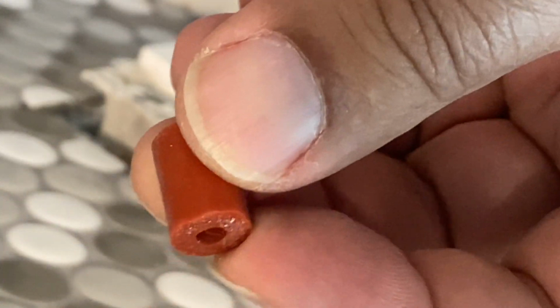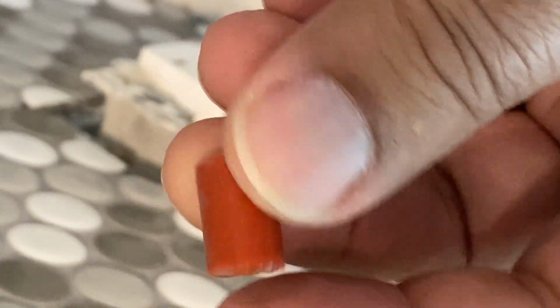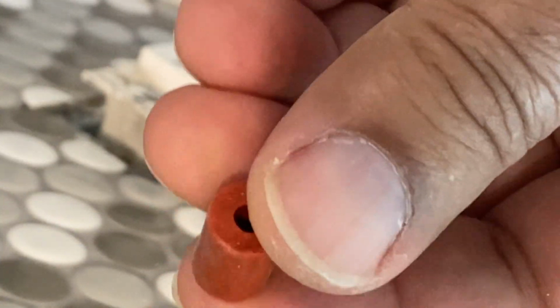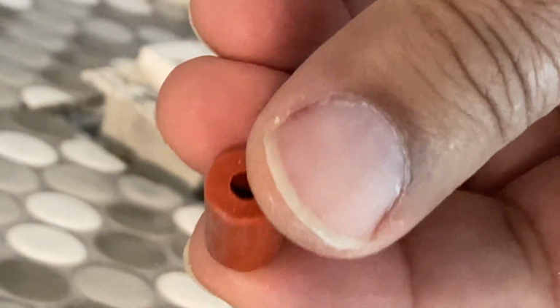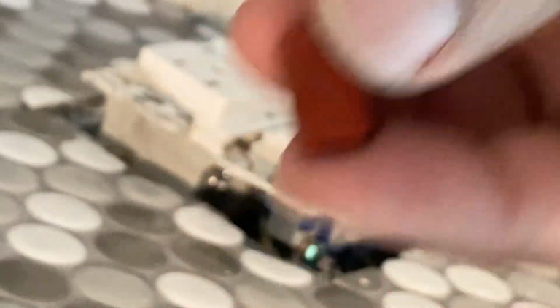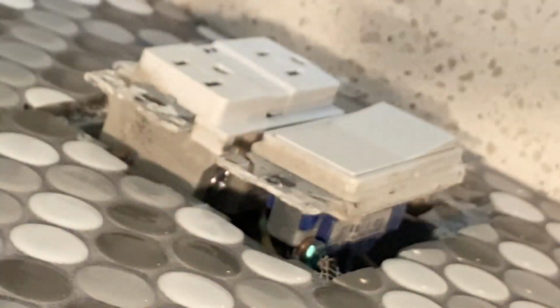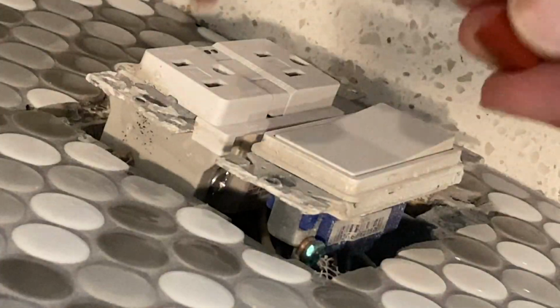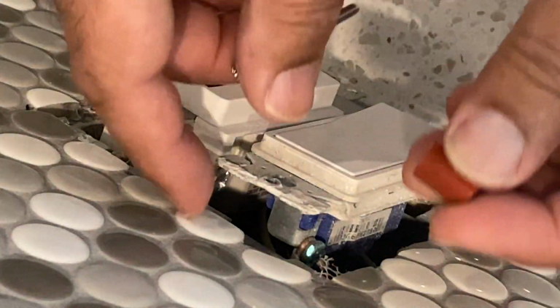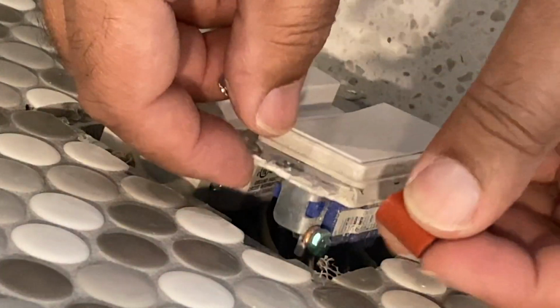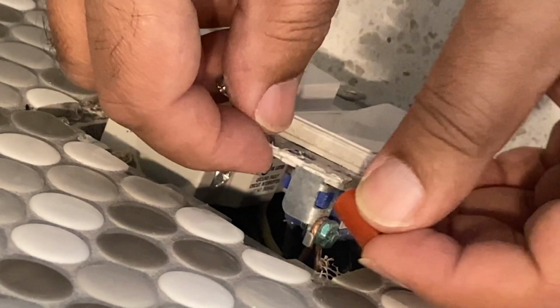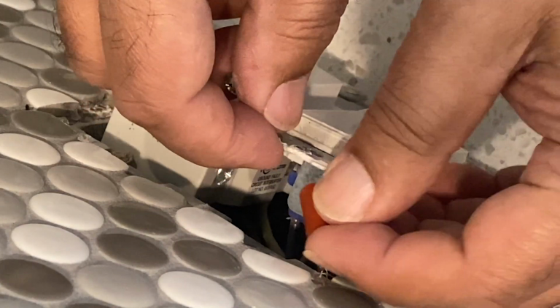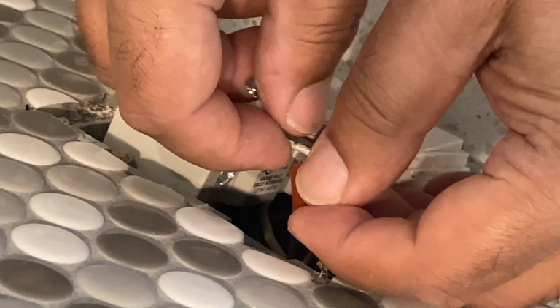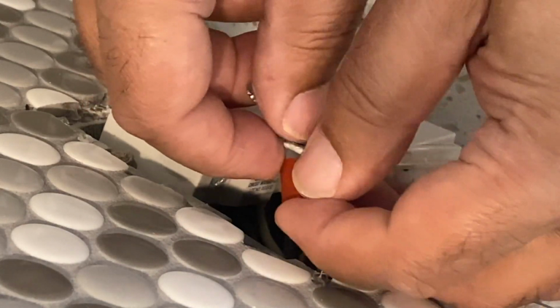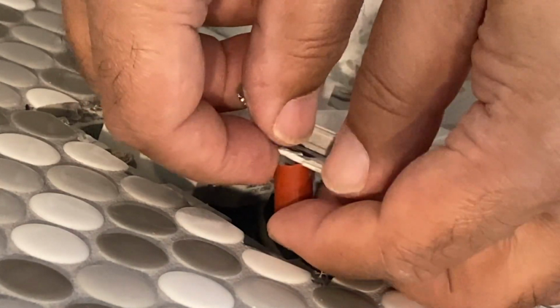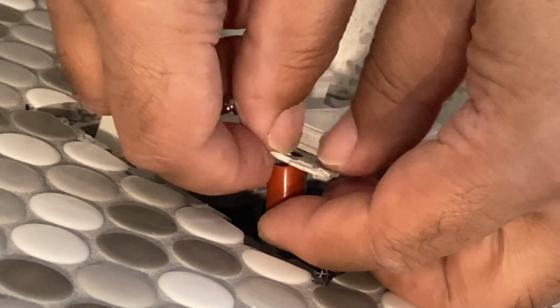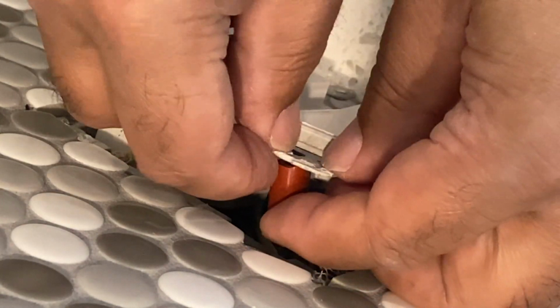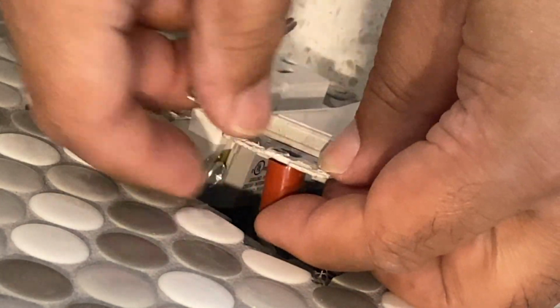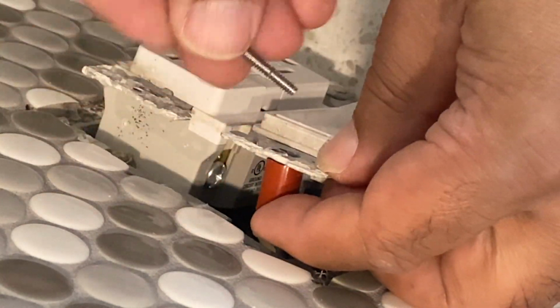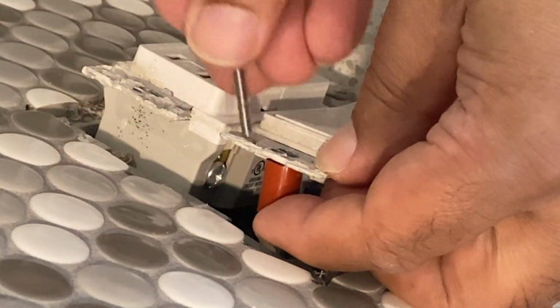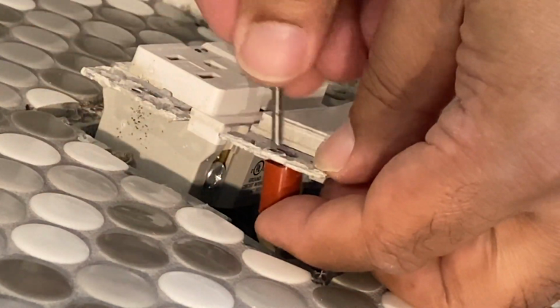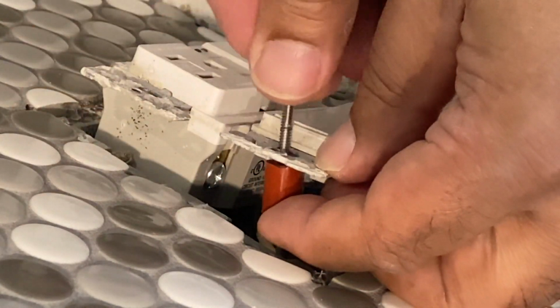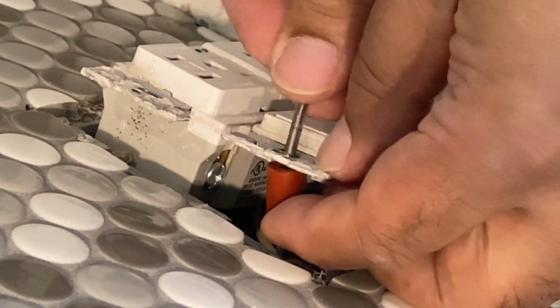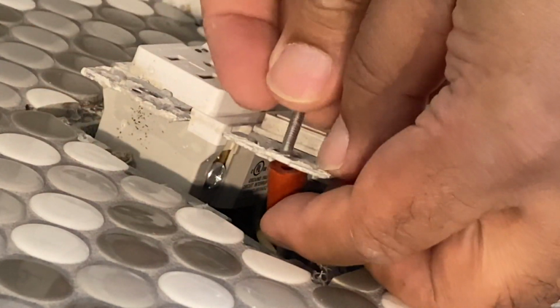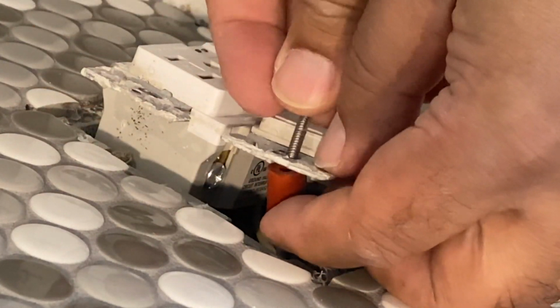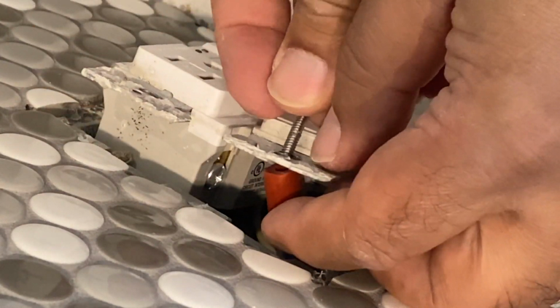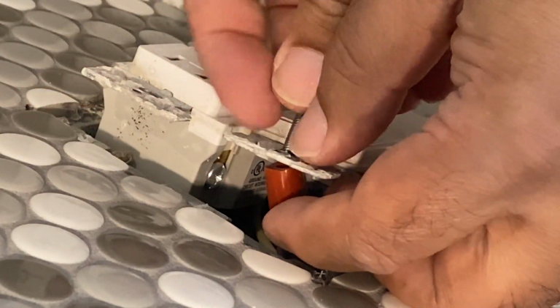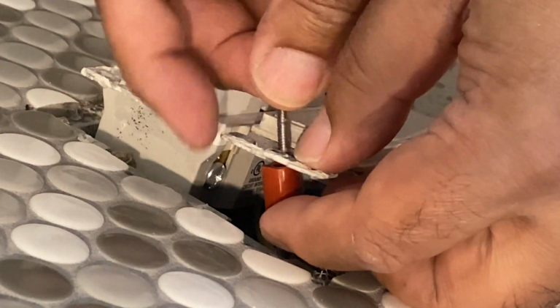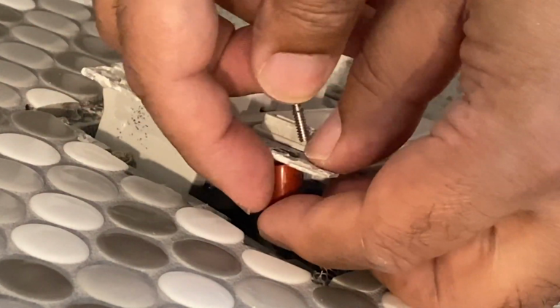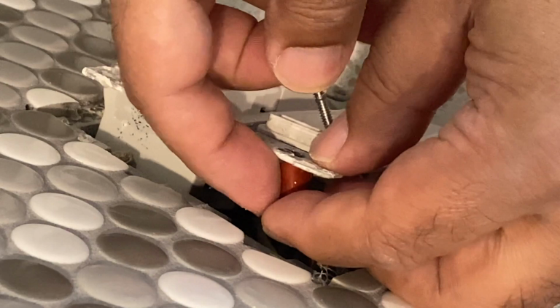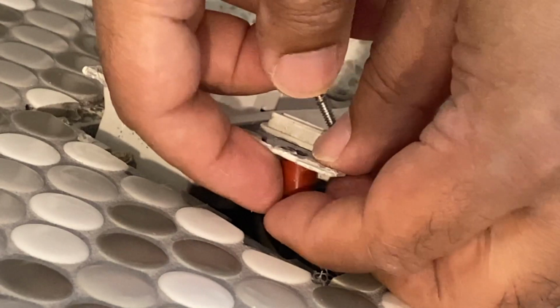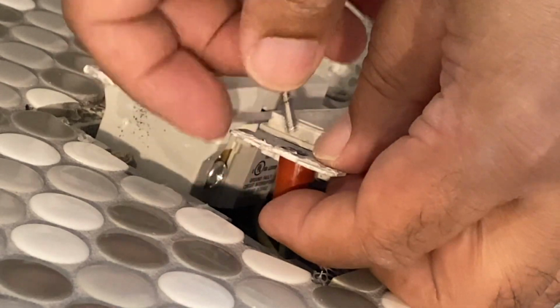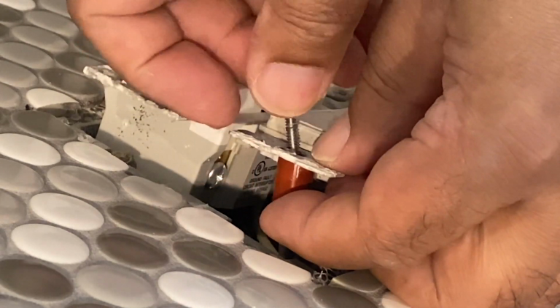The extender slides behind the receptacle, and then you thread the screw through the extender and into the box behind it.